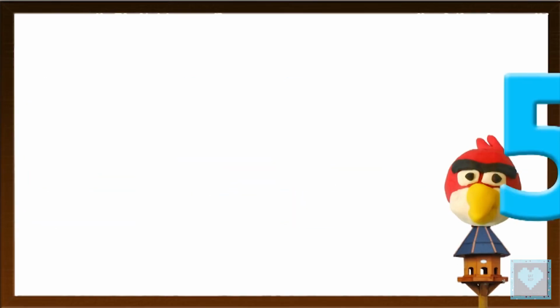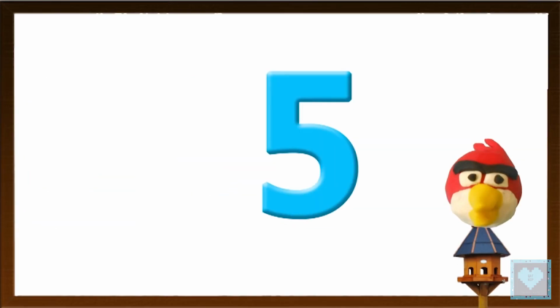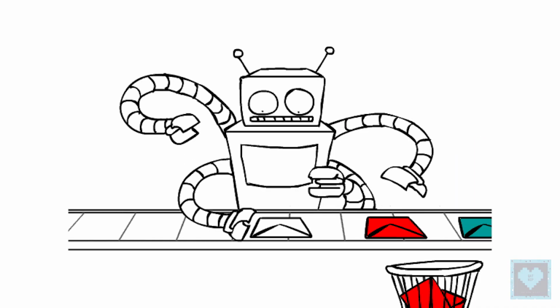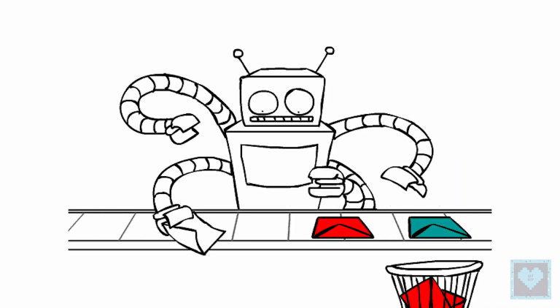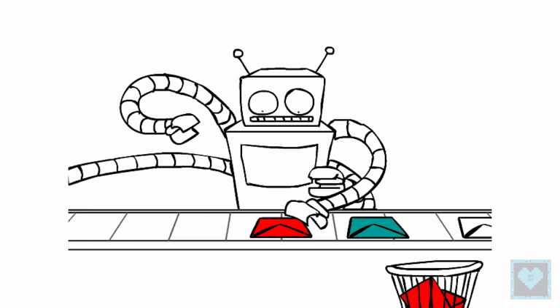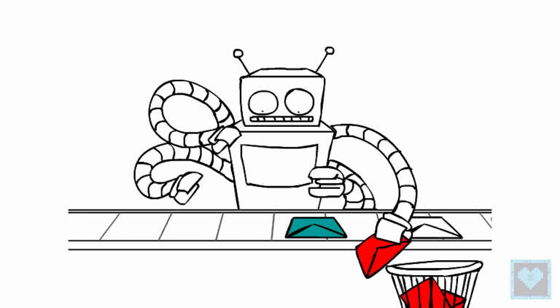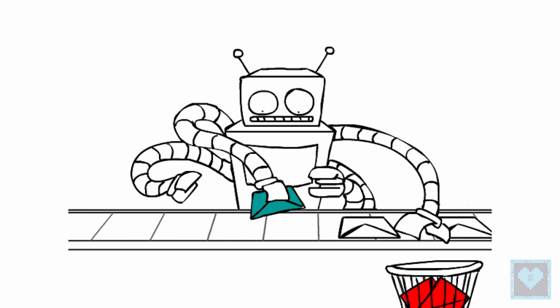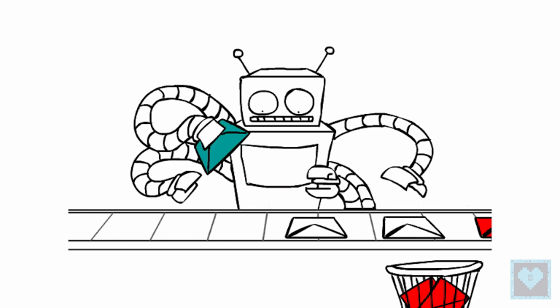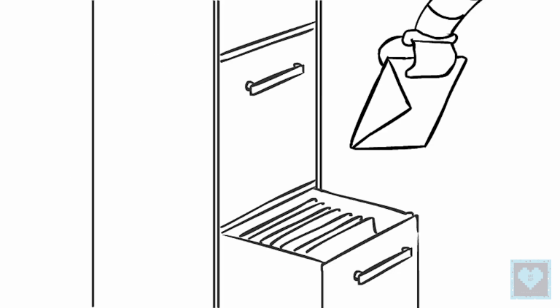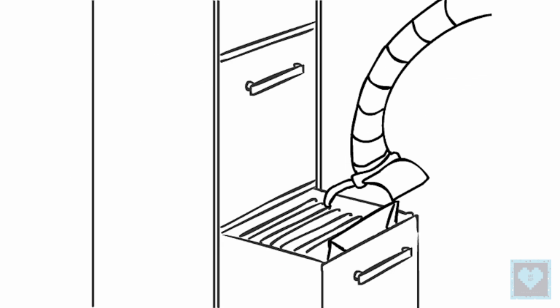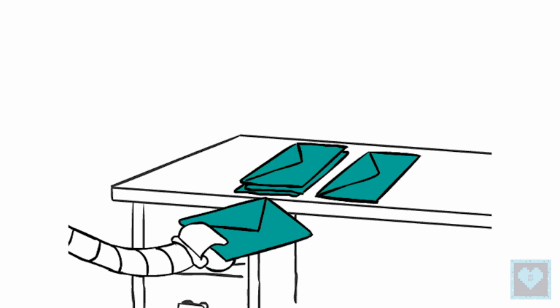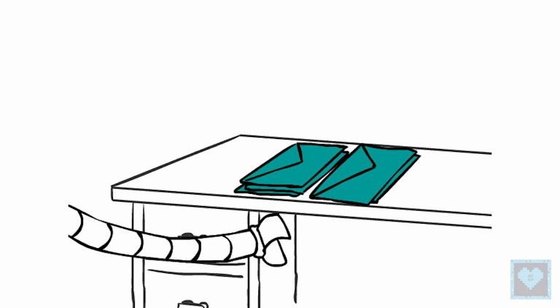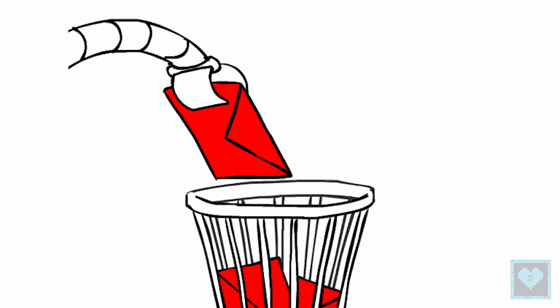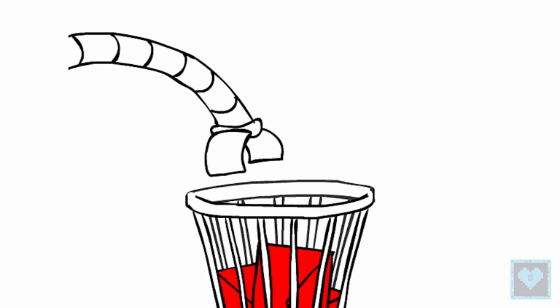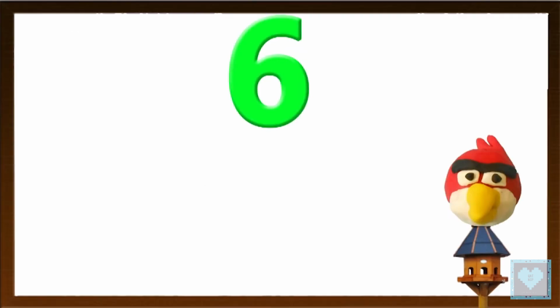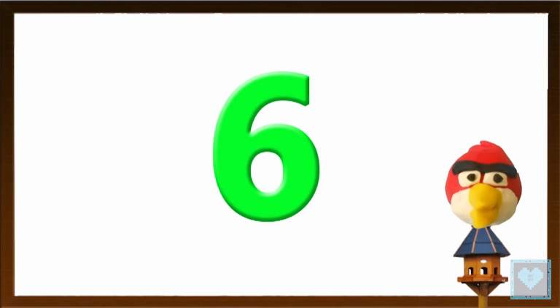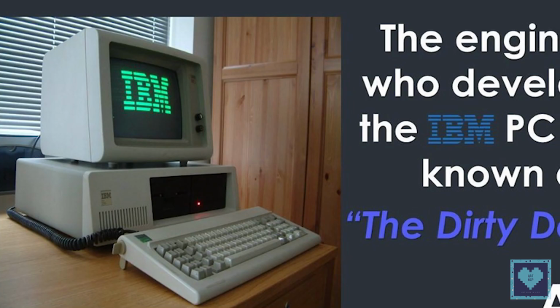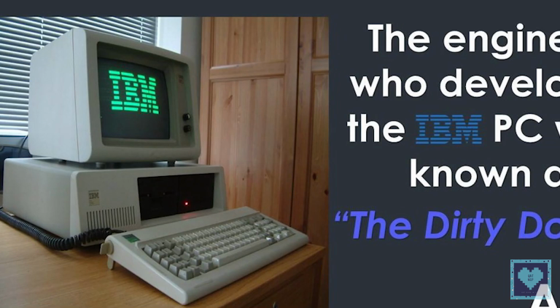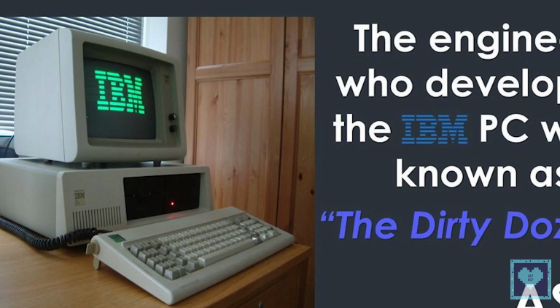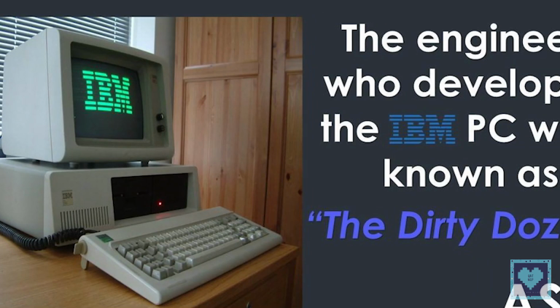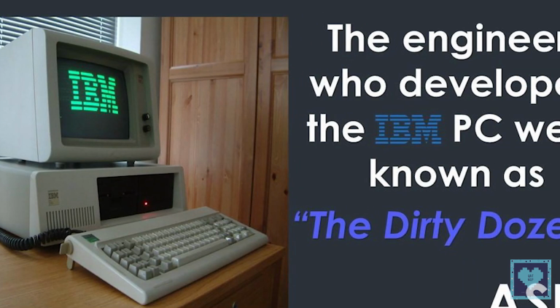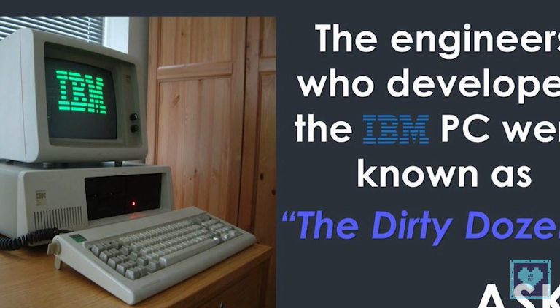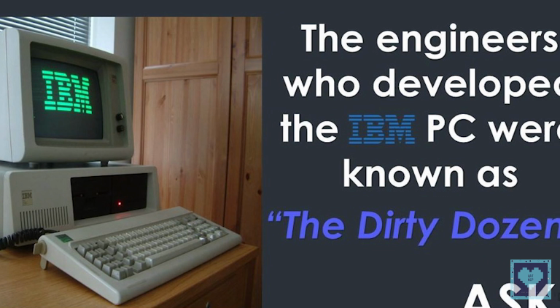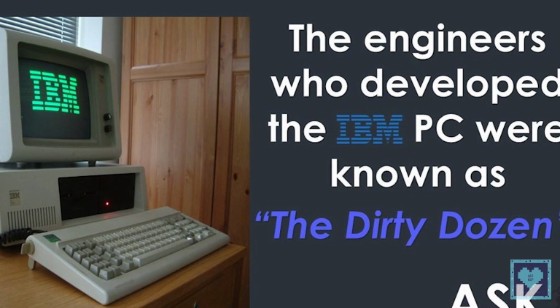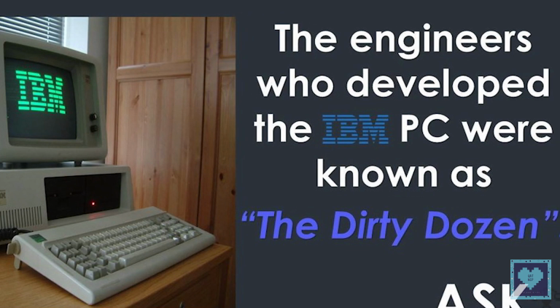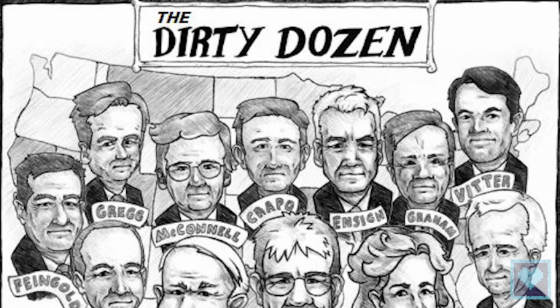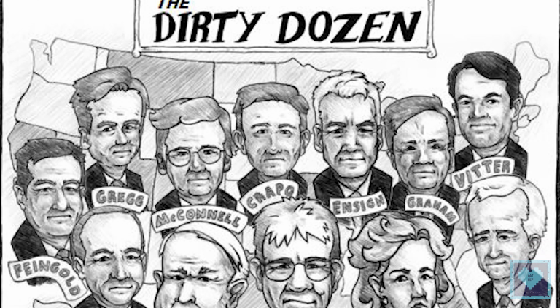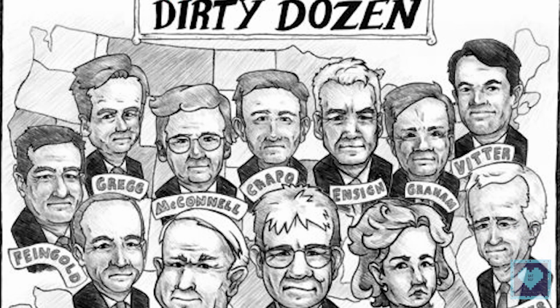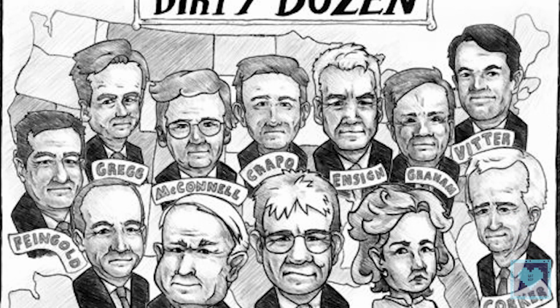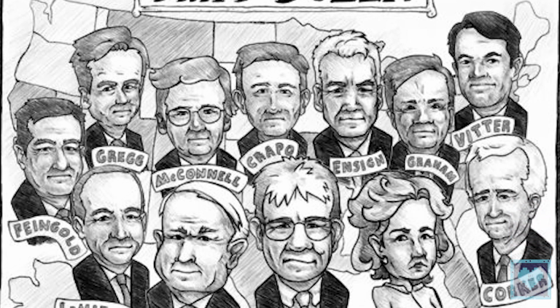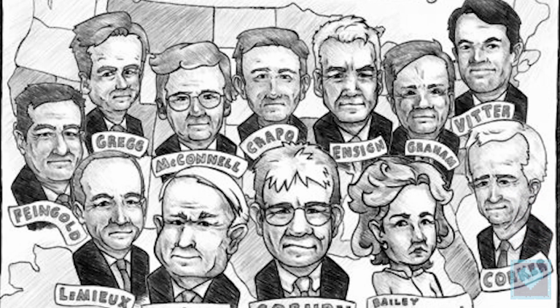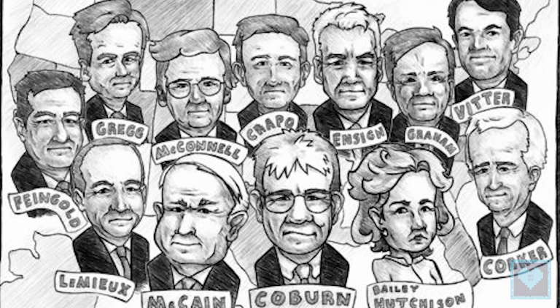Fifth, more than 80% of the emails sent daily are spam. Sixth, a group of 12 engineers designed the IBM PC, and they were called the Dirty Dozen.